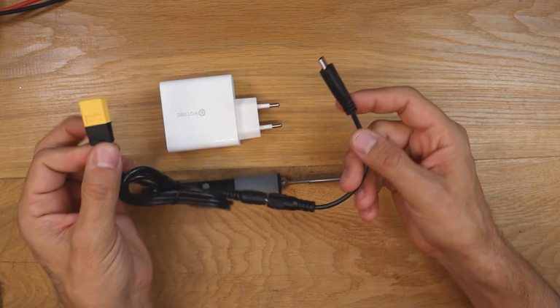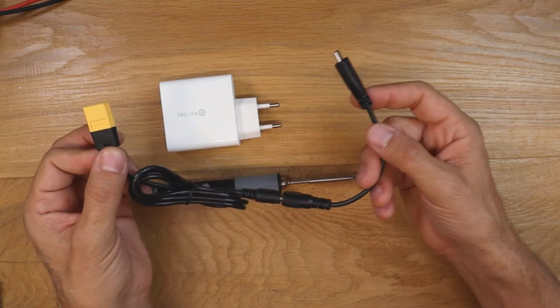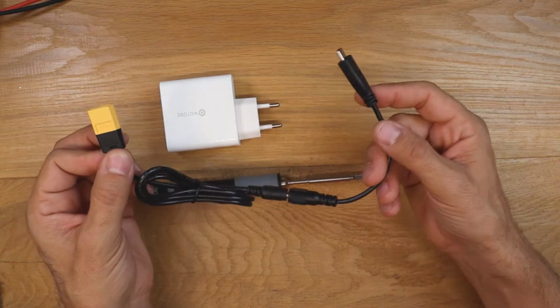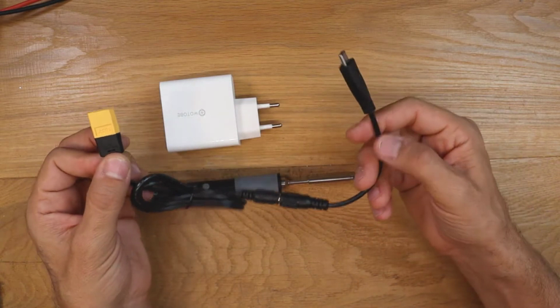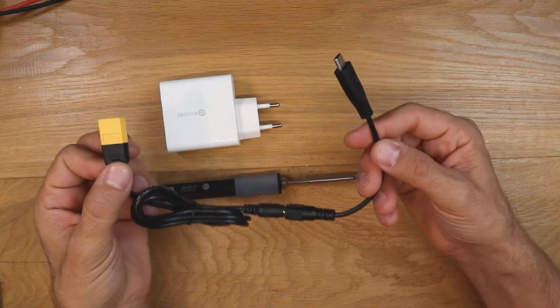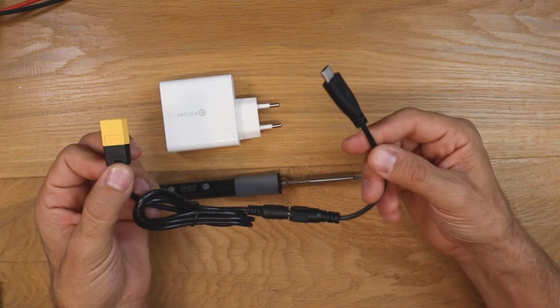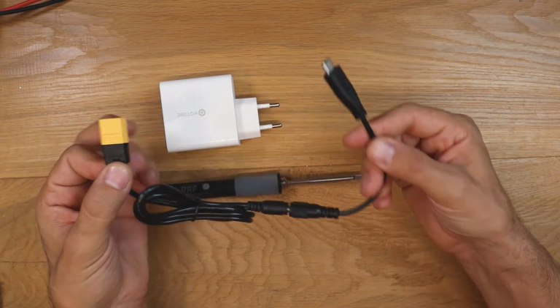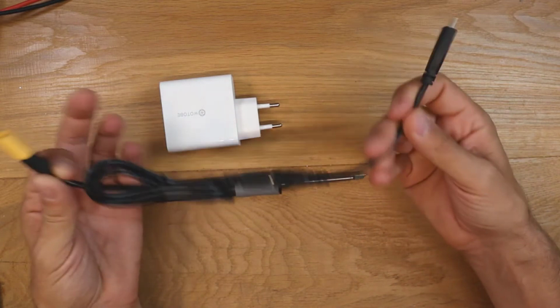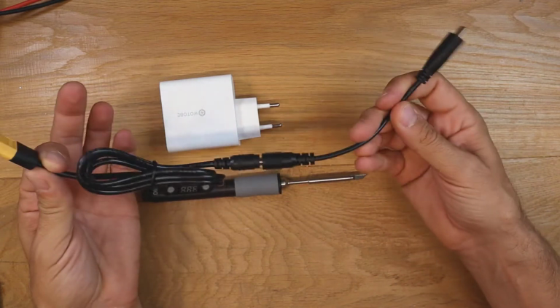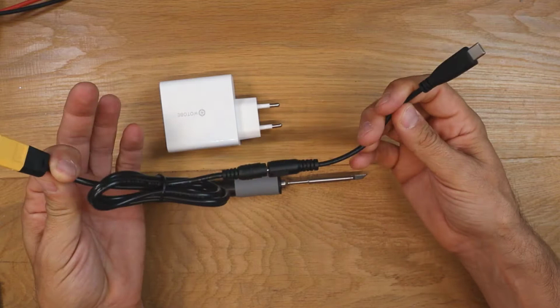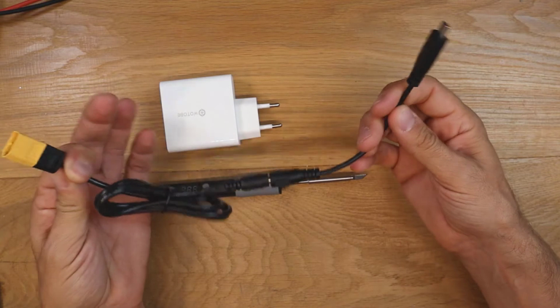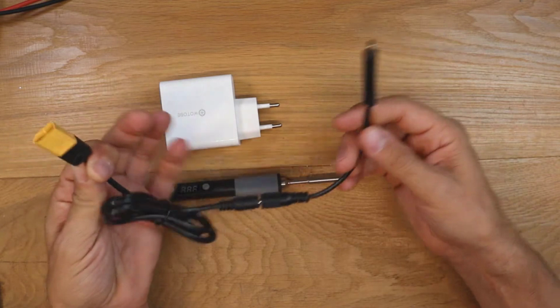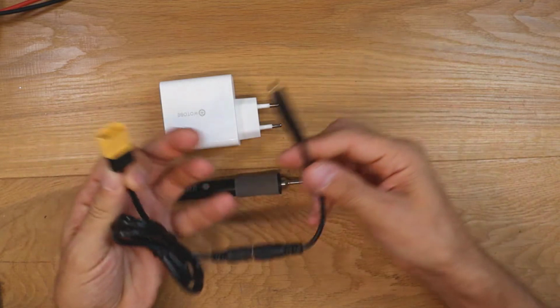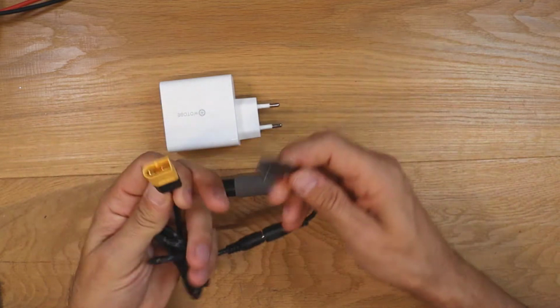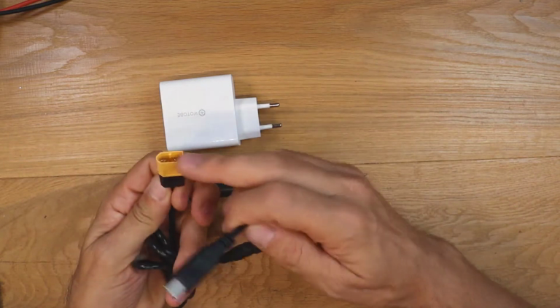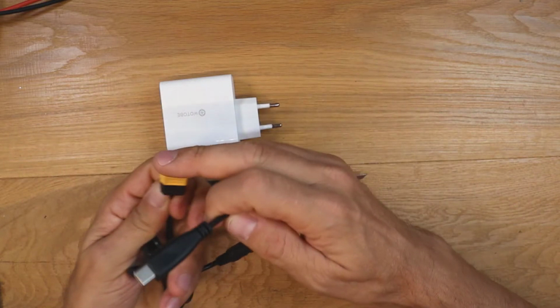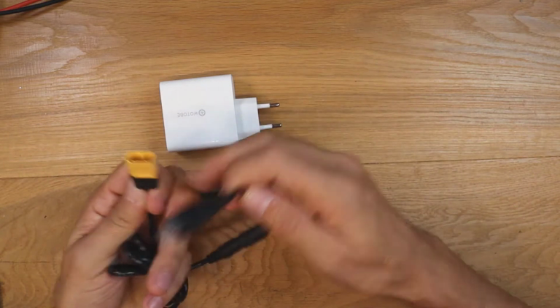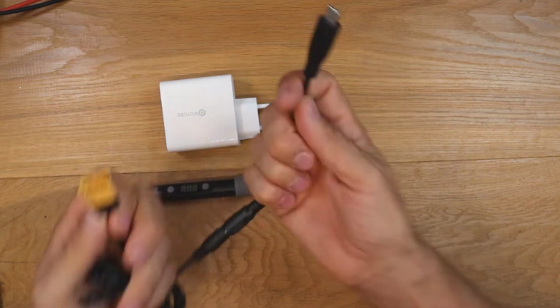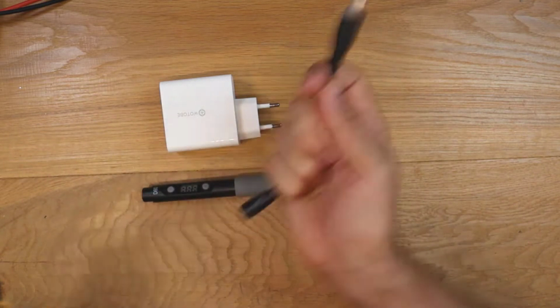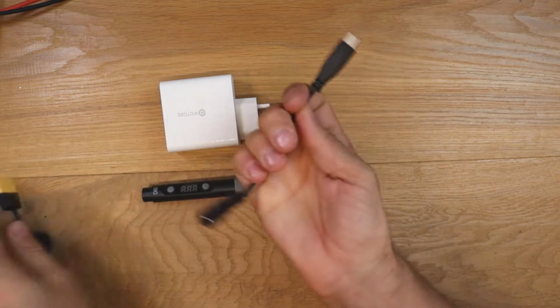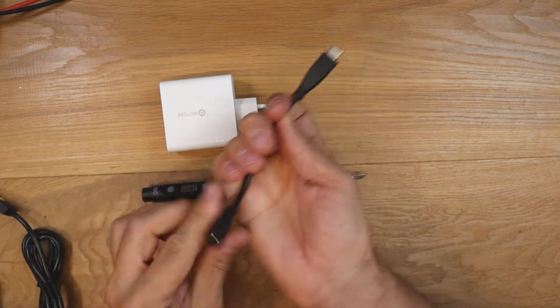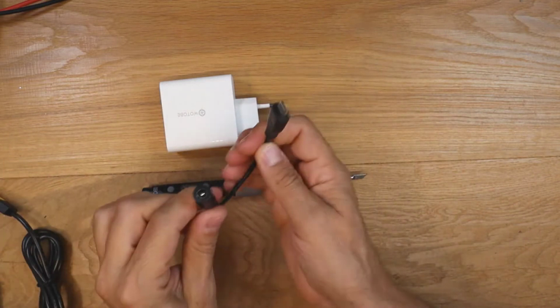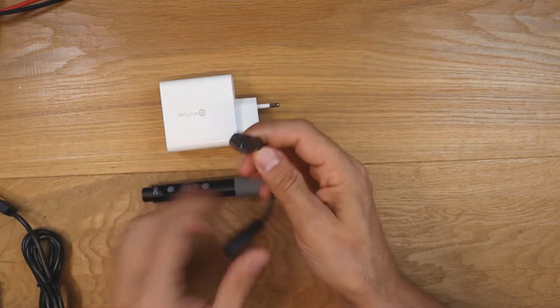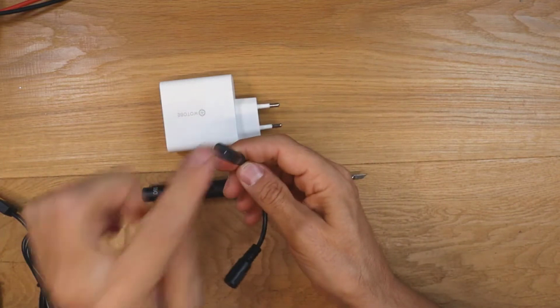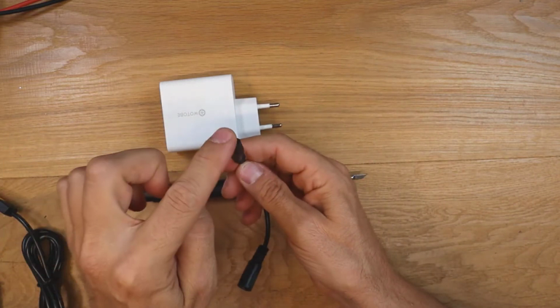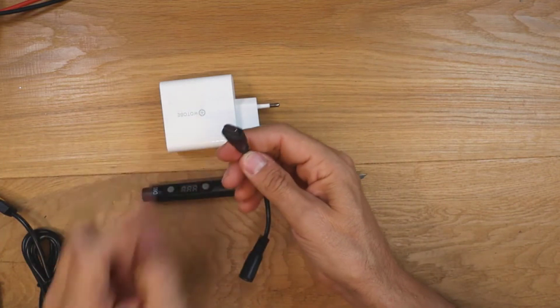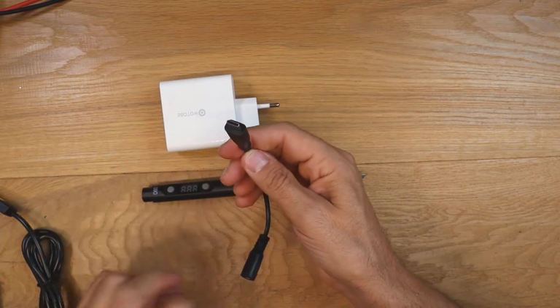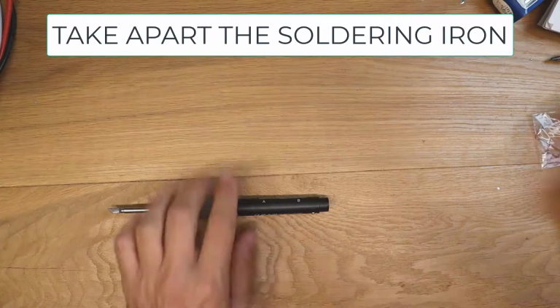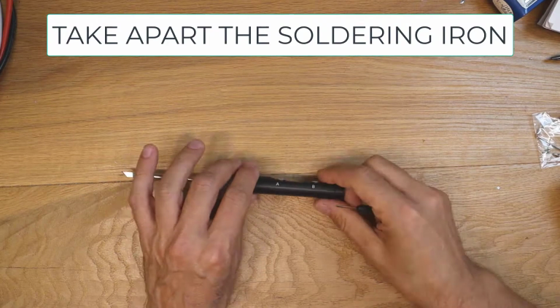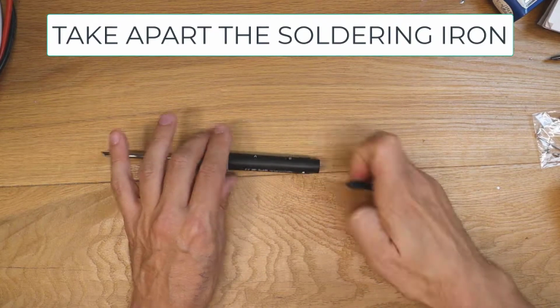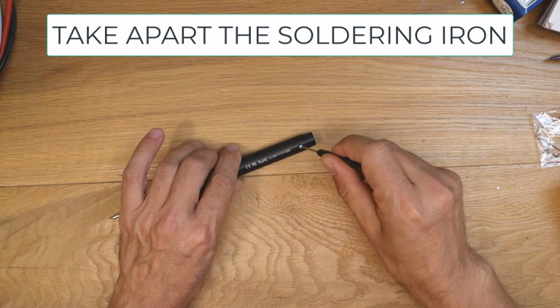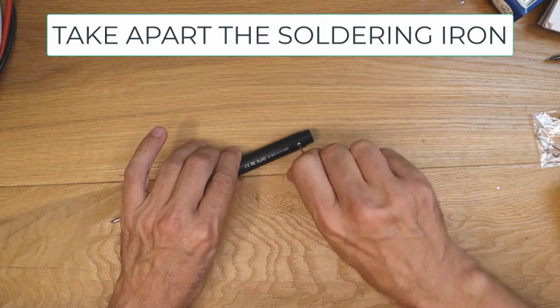This means that you have to carry with you always its power cord, which is an adapter from battery or barrel cable to USB-C. And now let's start.